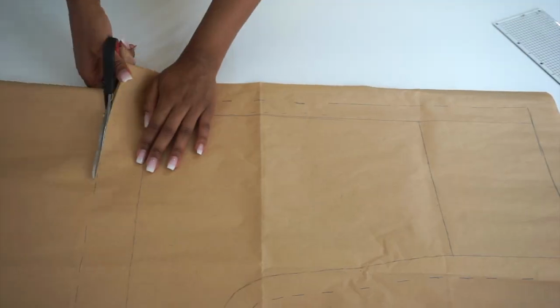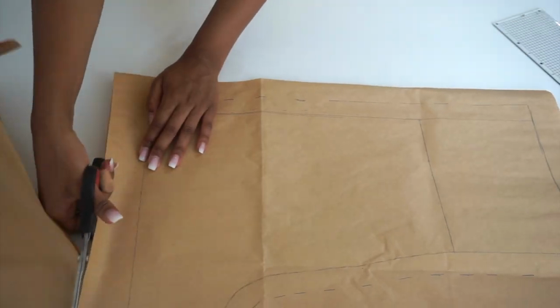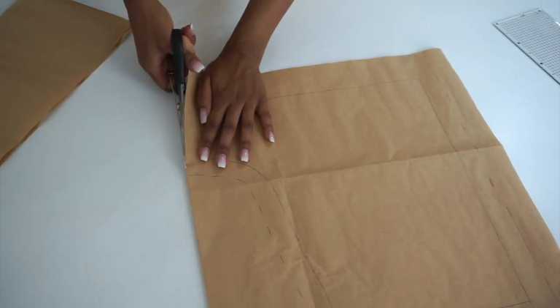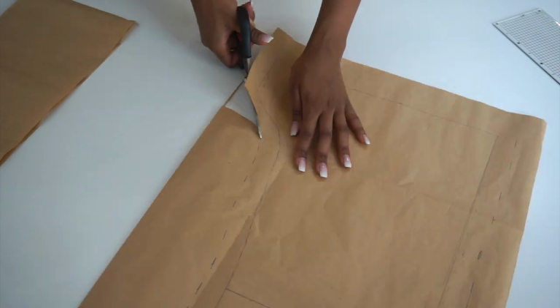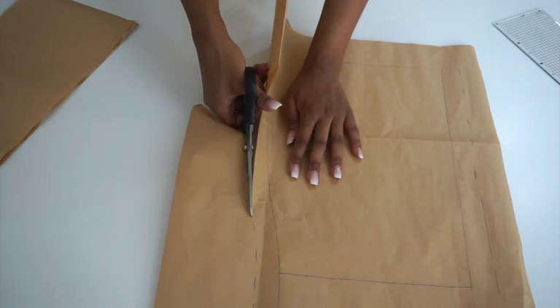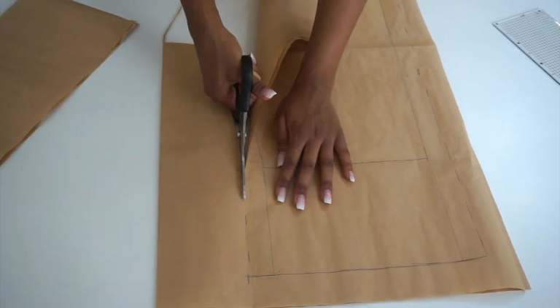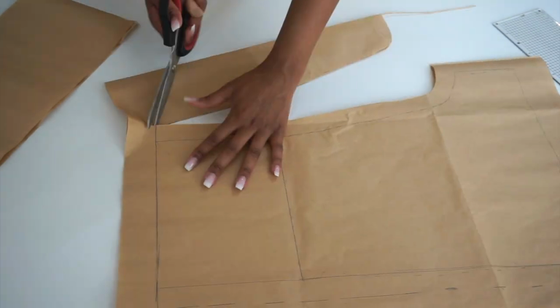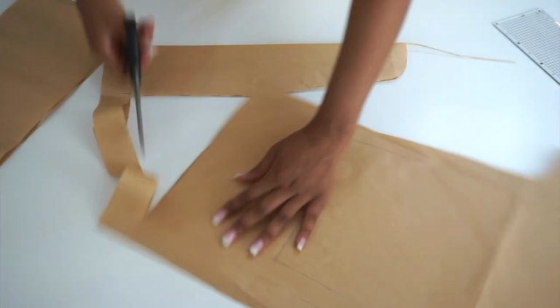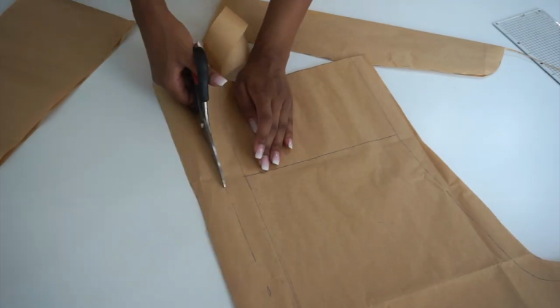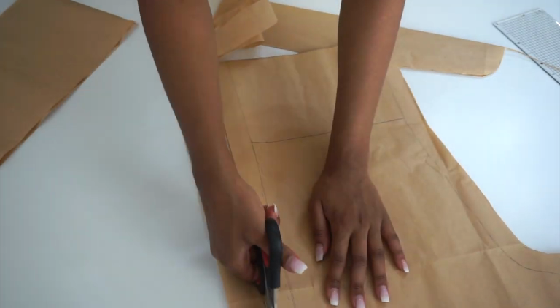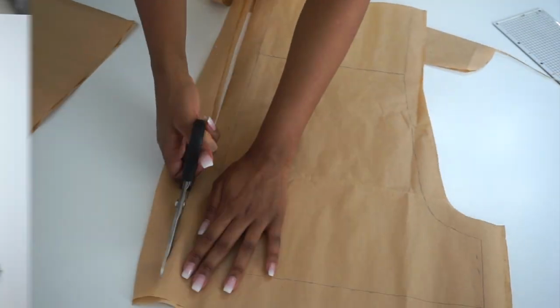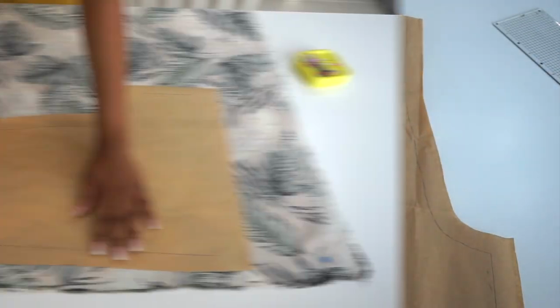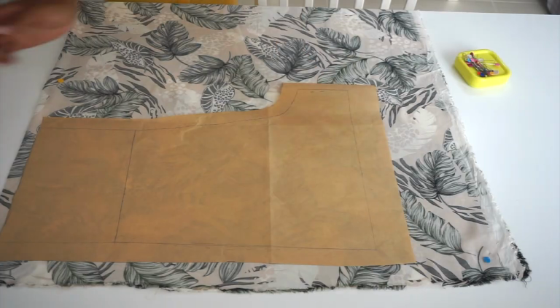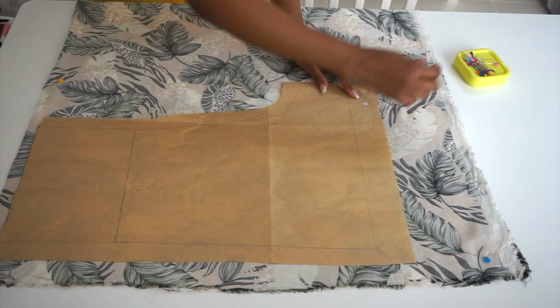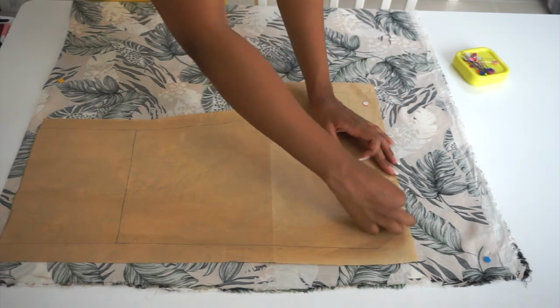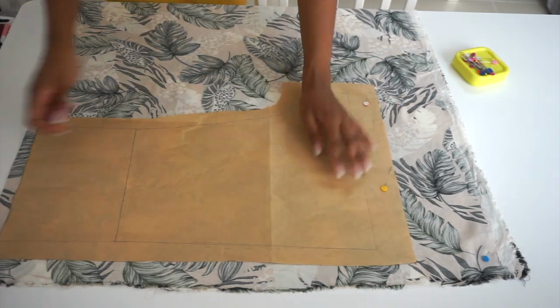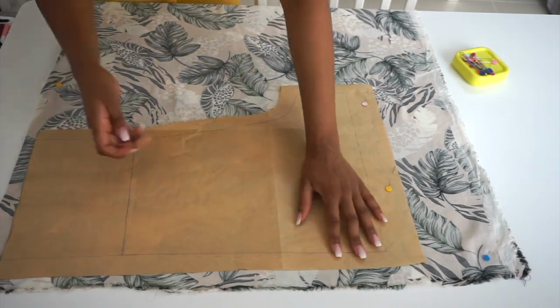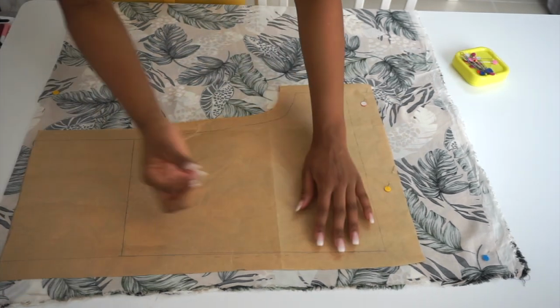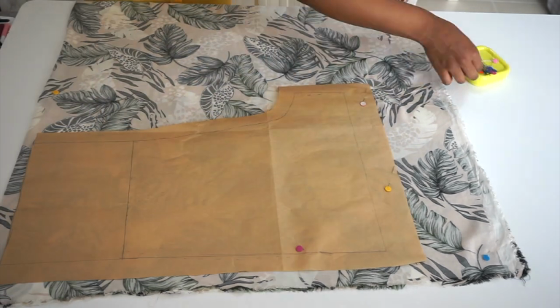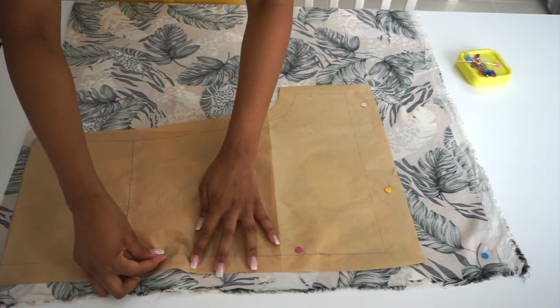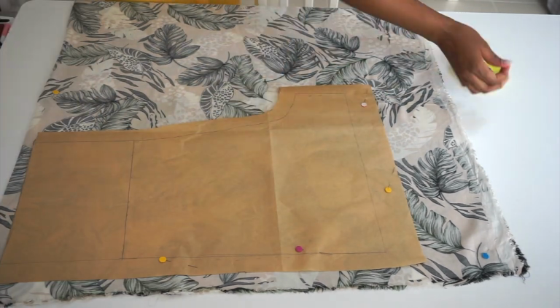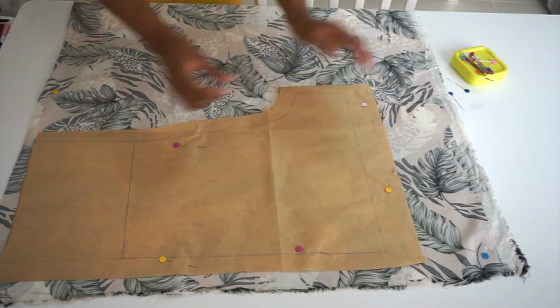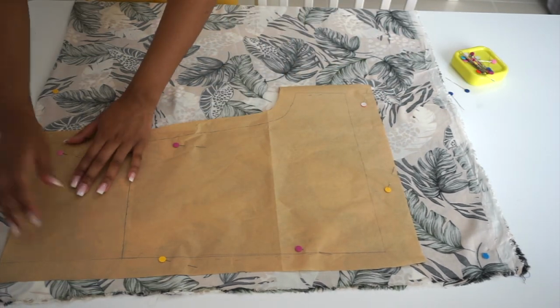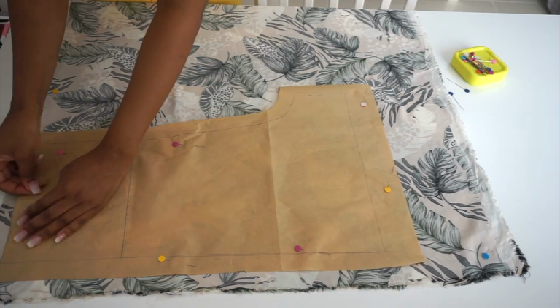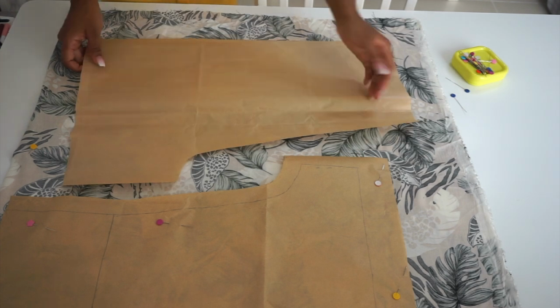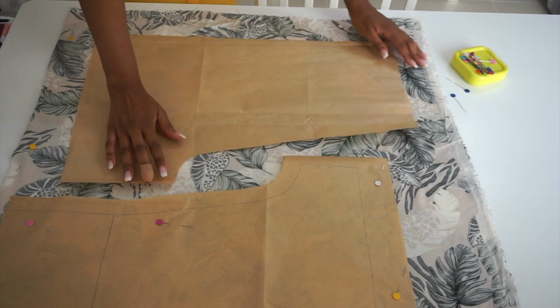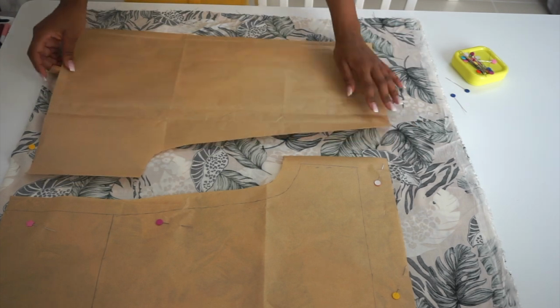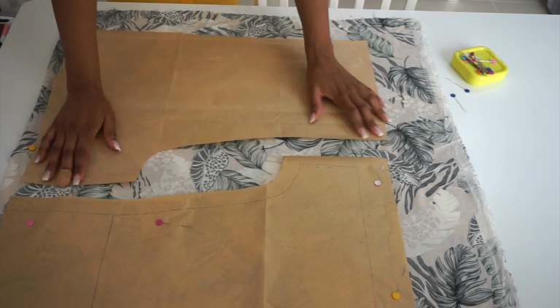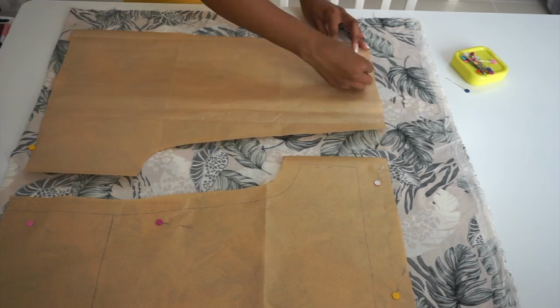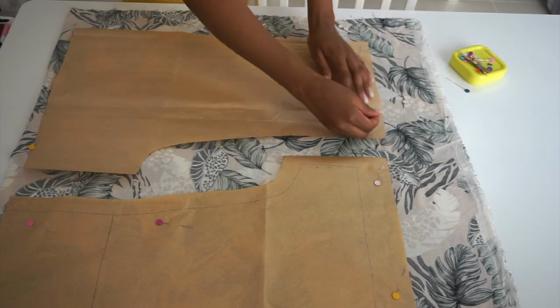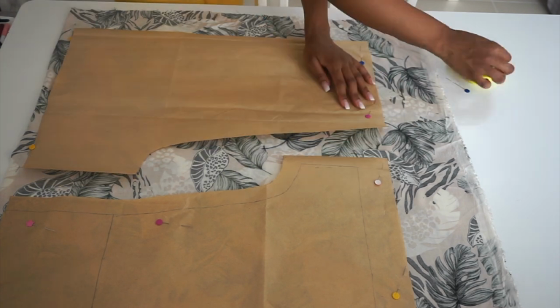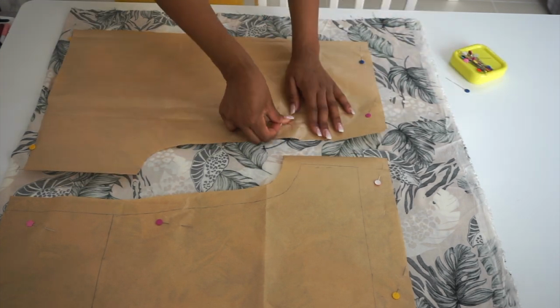I'll then trace the back and do the same steps I did for the front. I'm now placing the front and back pattern pieces on my fabric, which is already folded in half. When you cut the two patterns you'll end up with two front pieces and two back pieces.